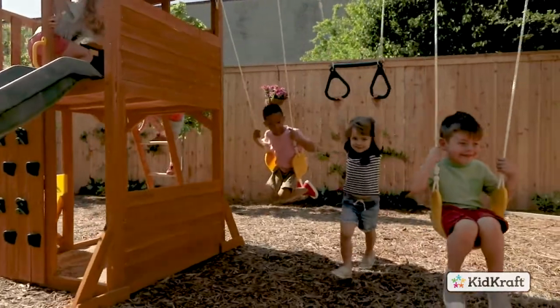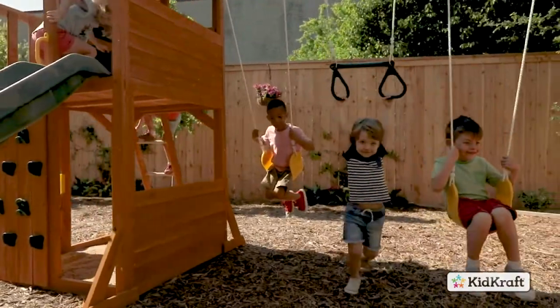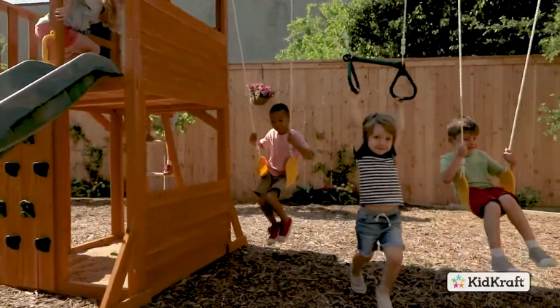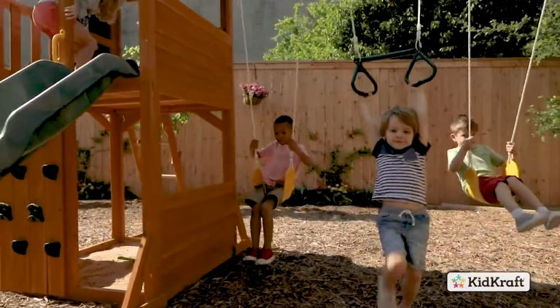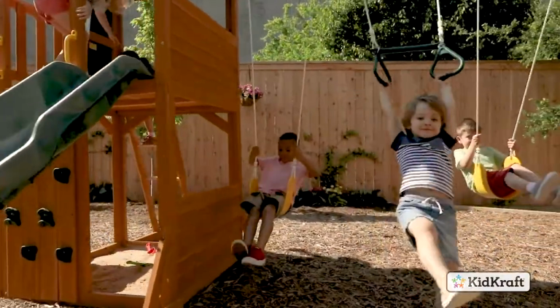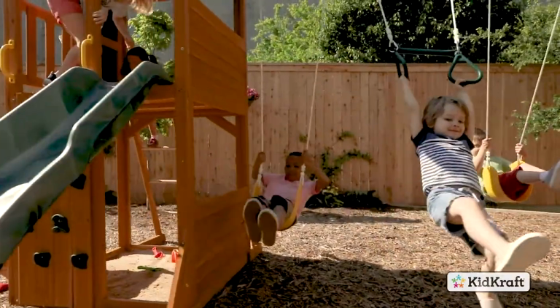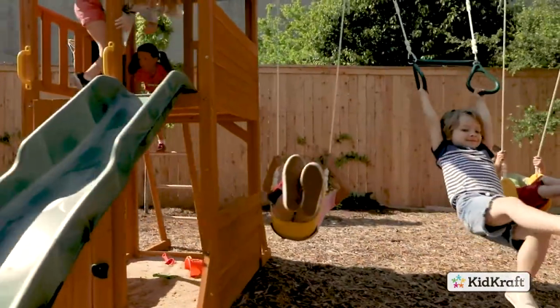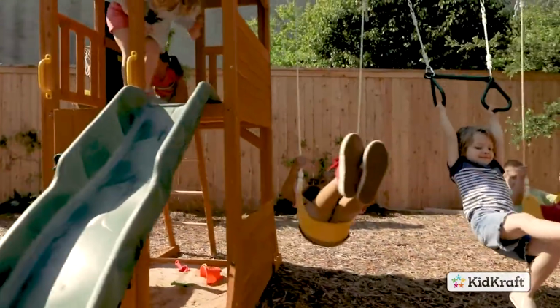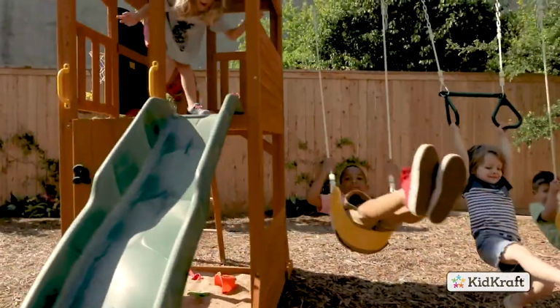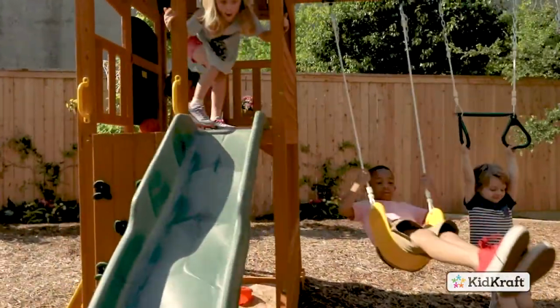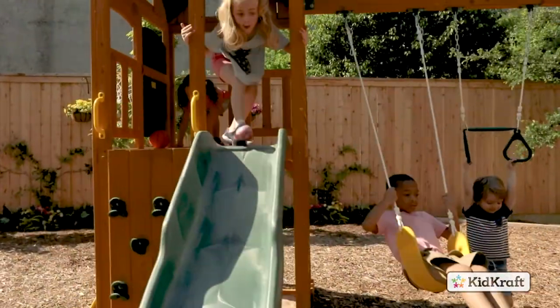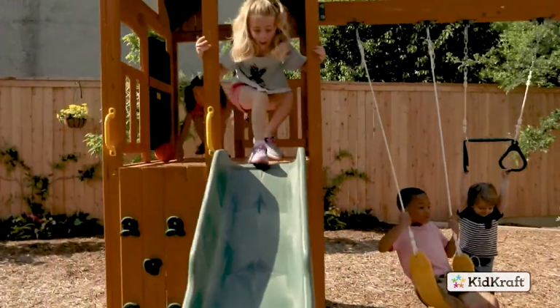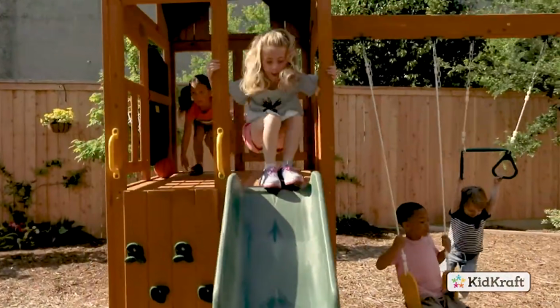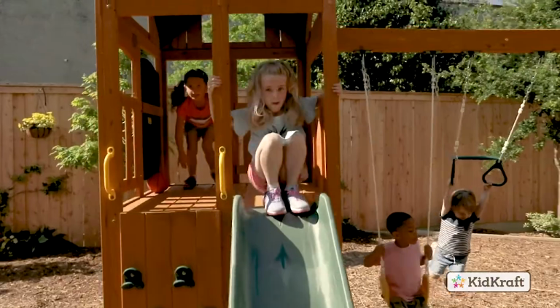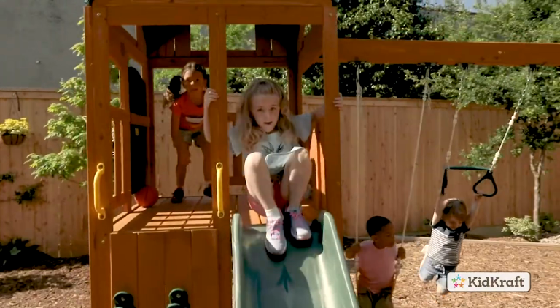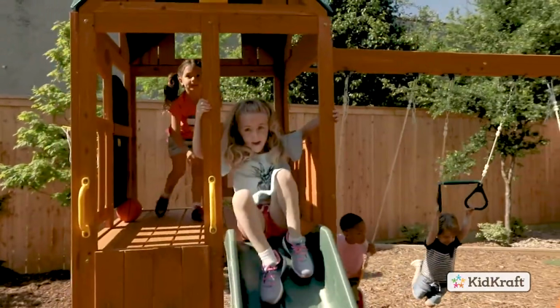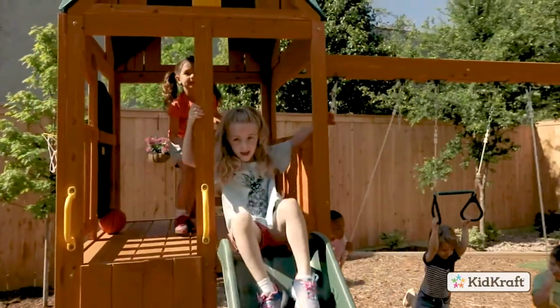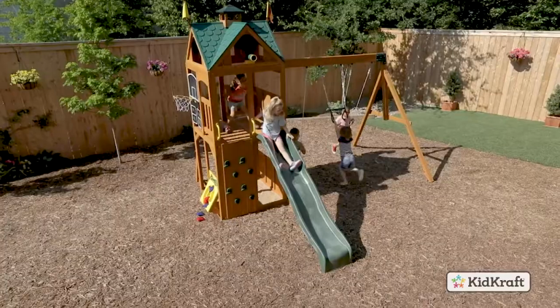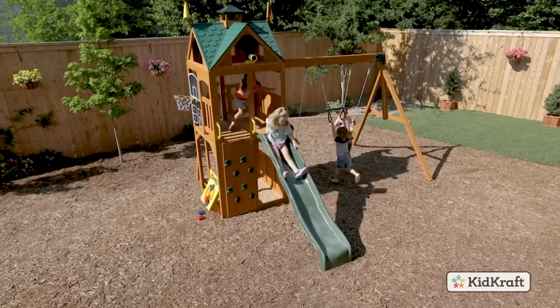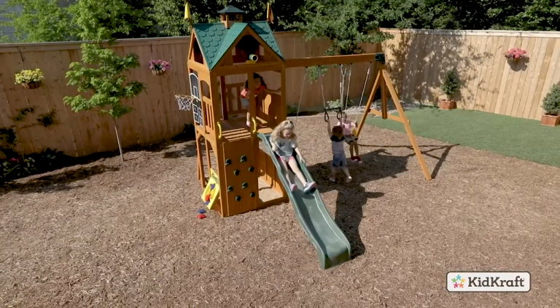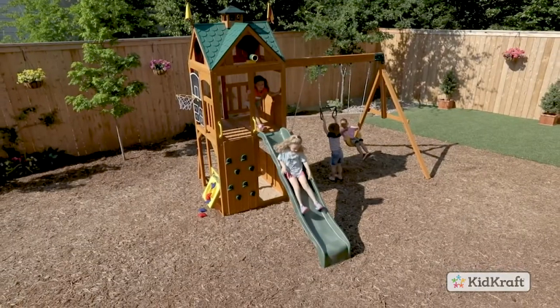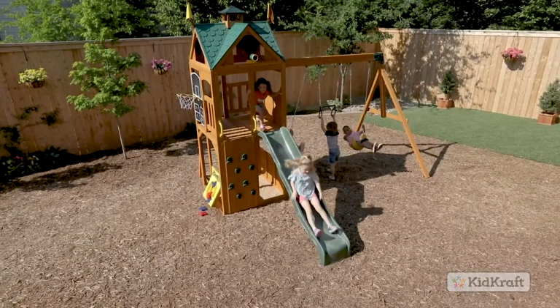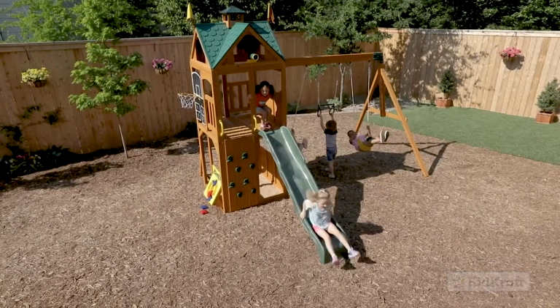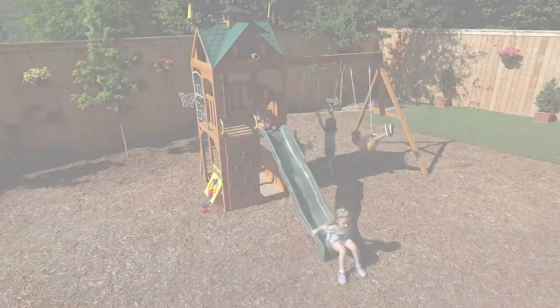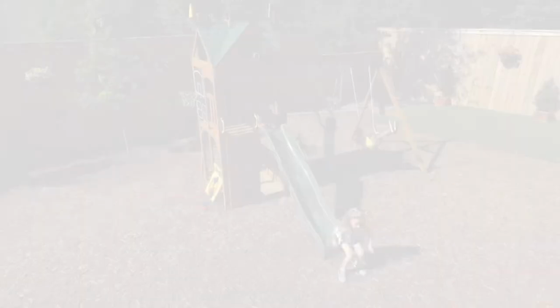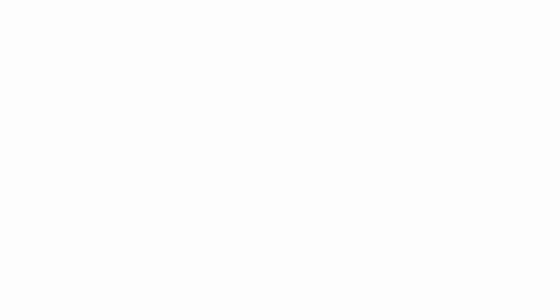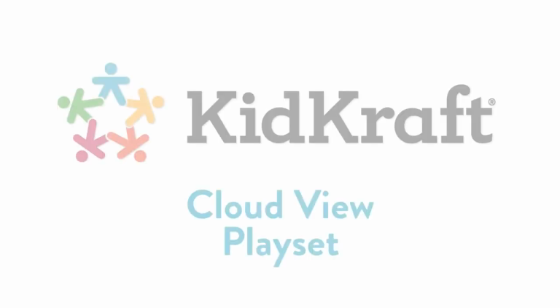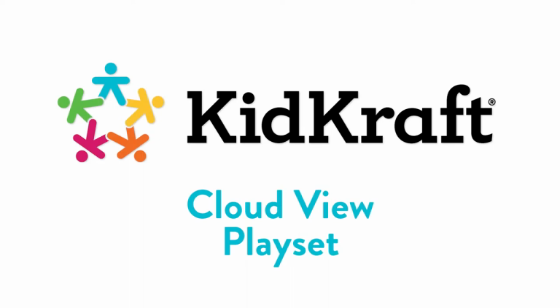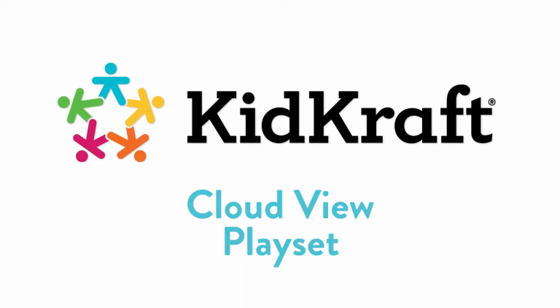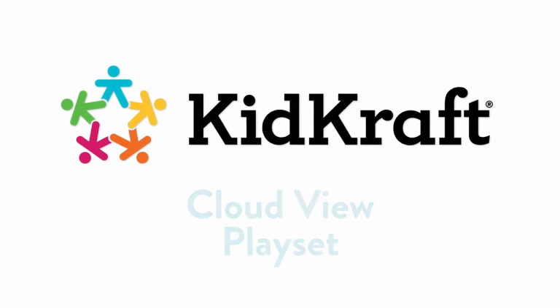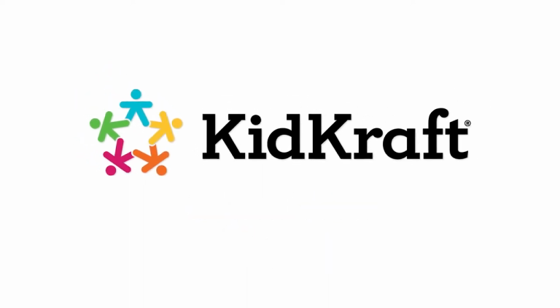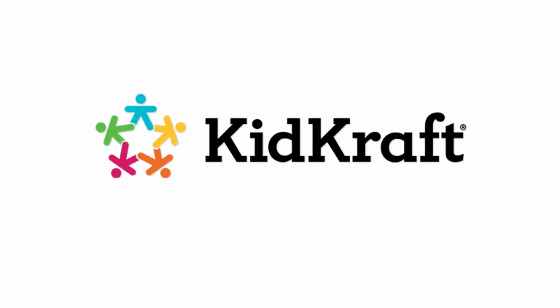Made to love and built to last, the CloudView playset by KidCraft is designed to create active fun in the backyard for years to come.